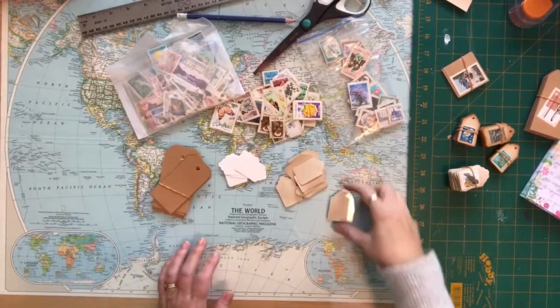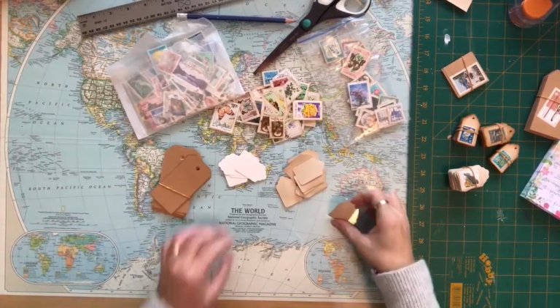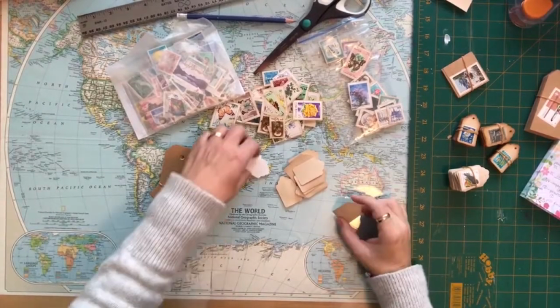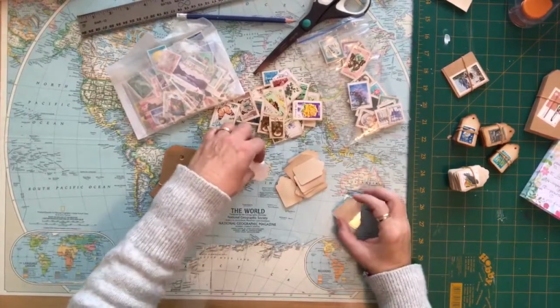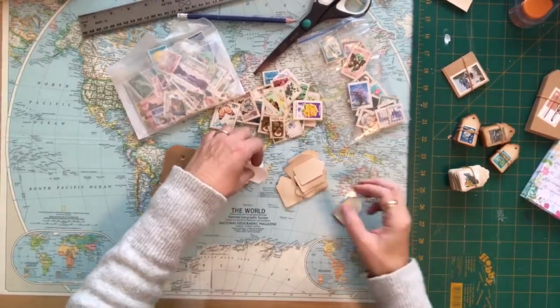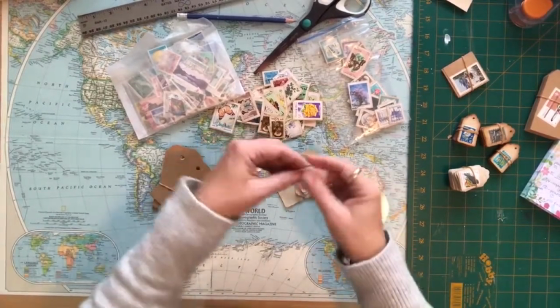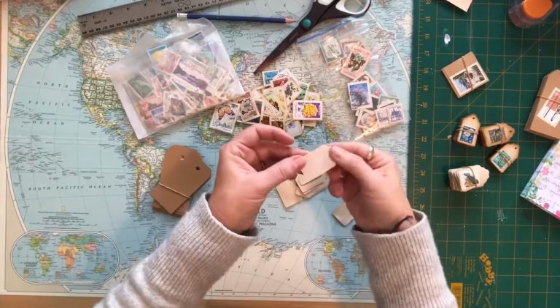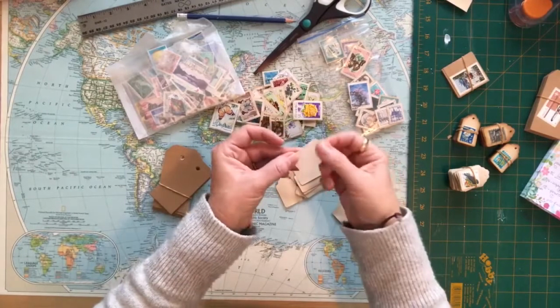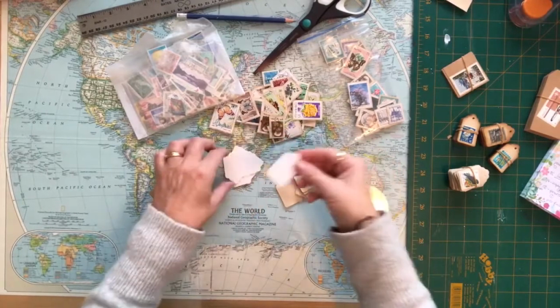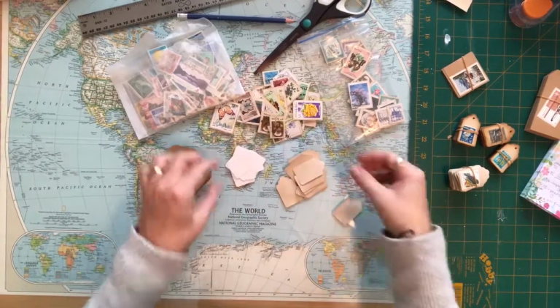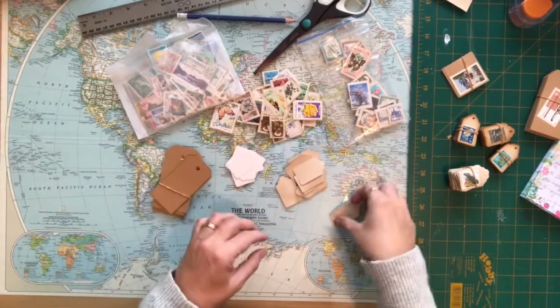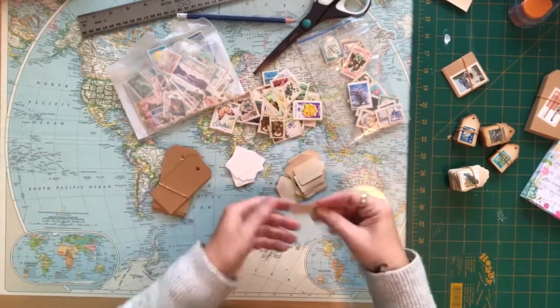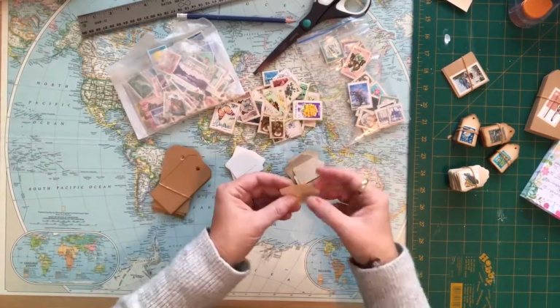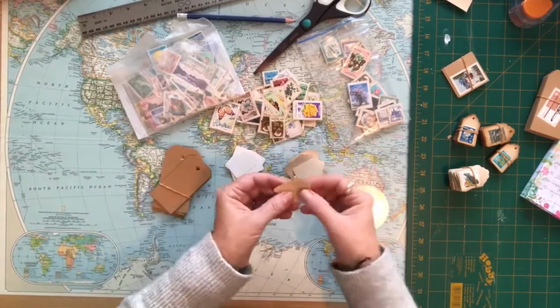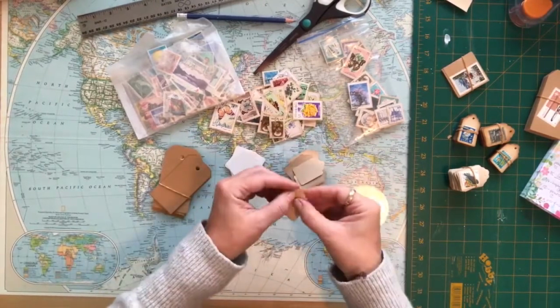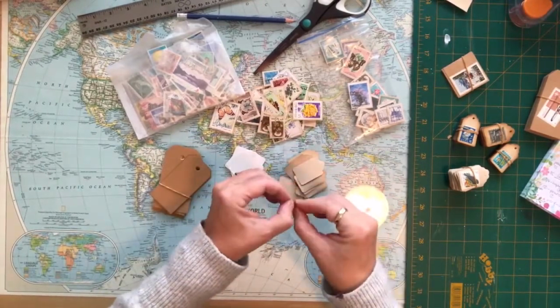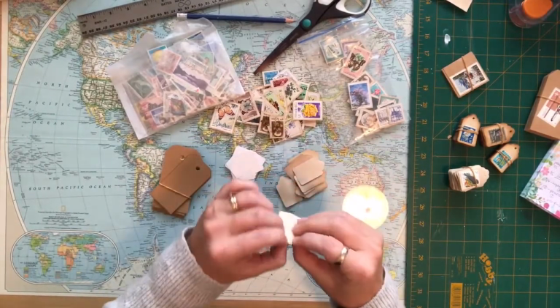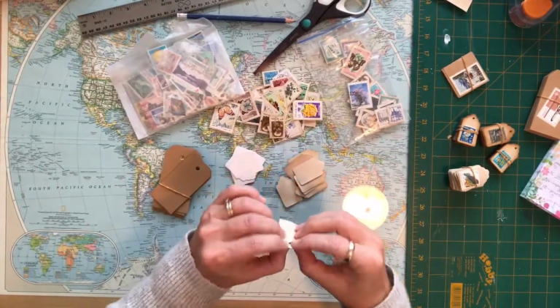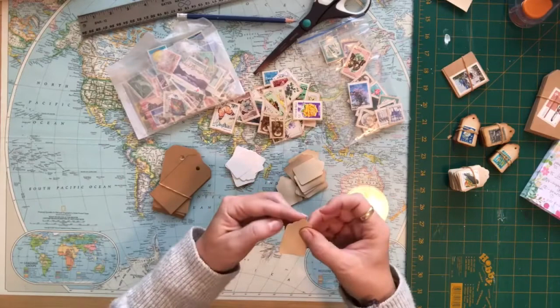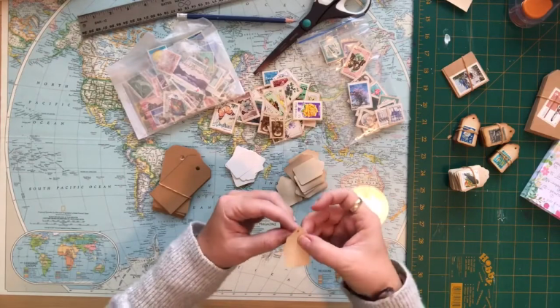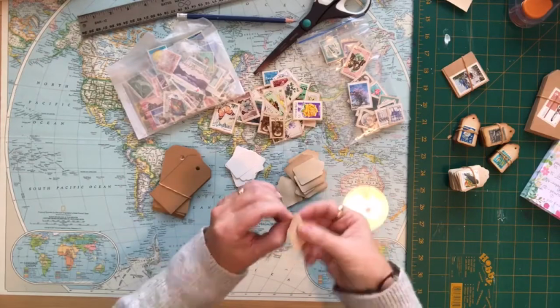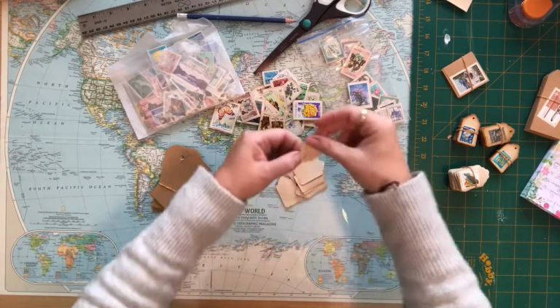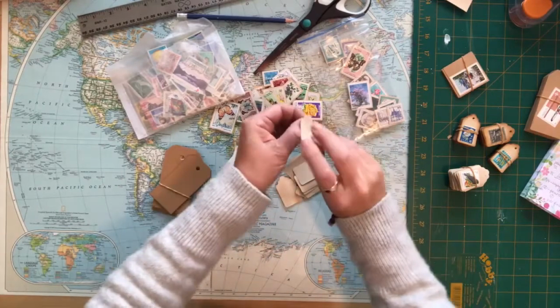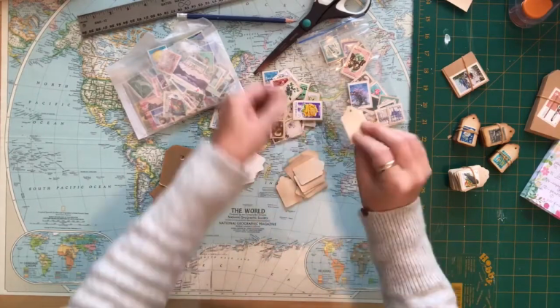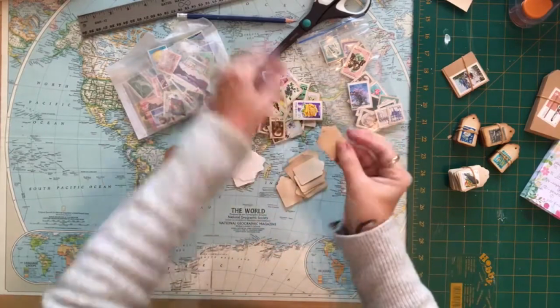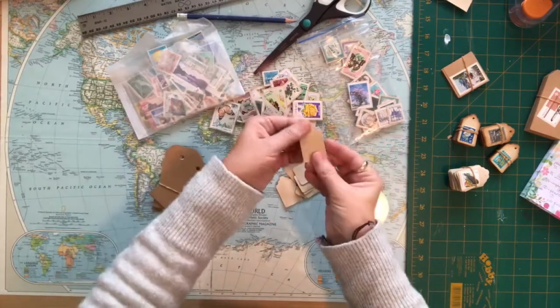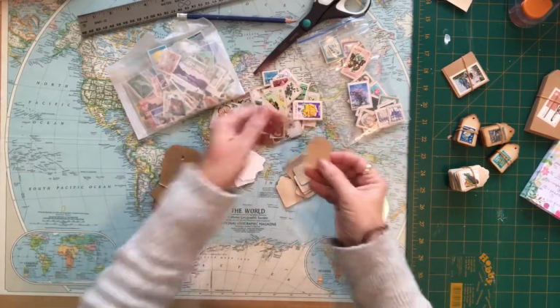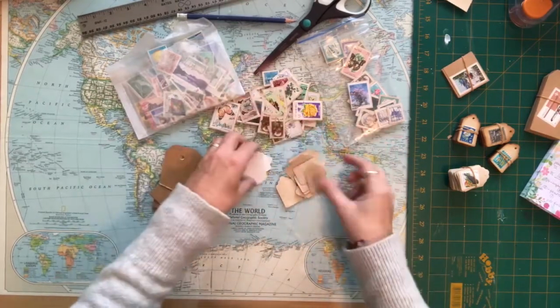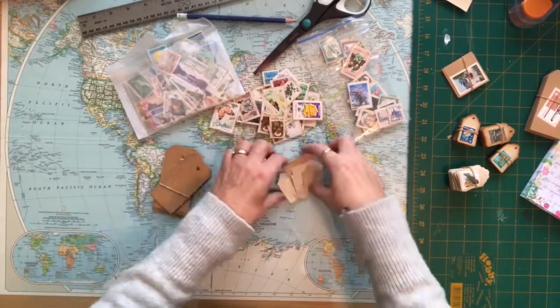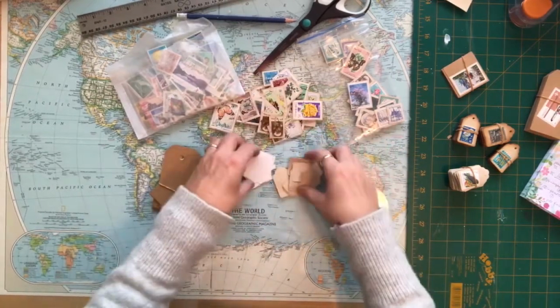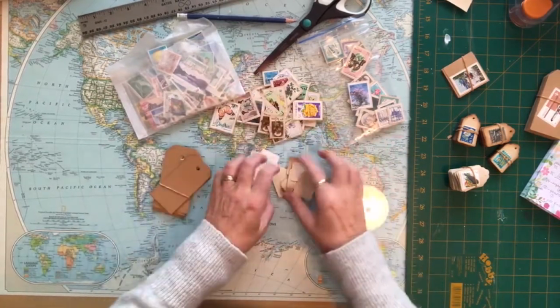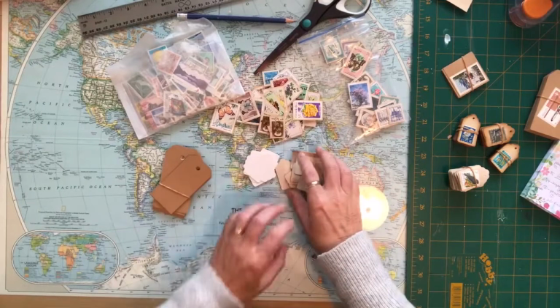Another project I've been working on: I have these little tiny merchandise tags and I've tea-stained quite a few of them. They already have the hole punched in them, so I have quite a few of these - a big huge bag of them.